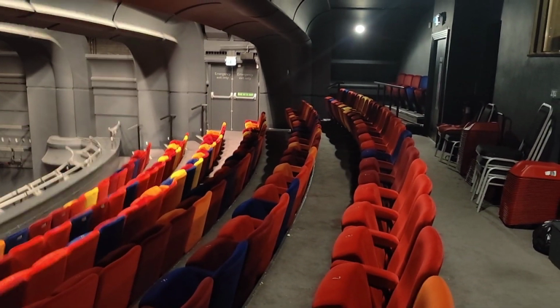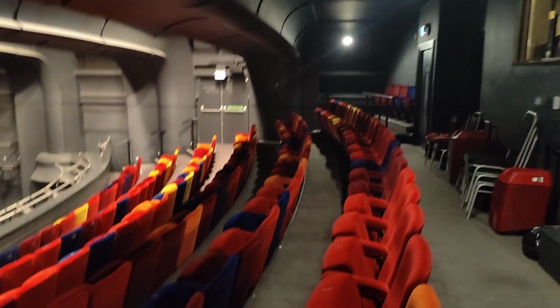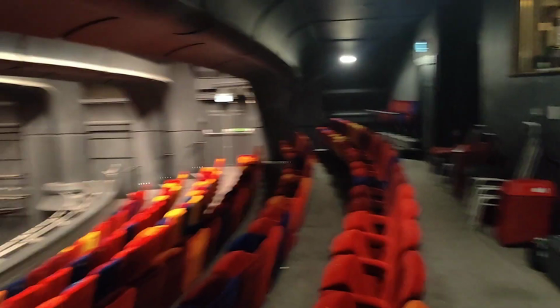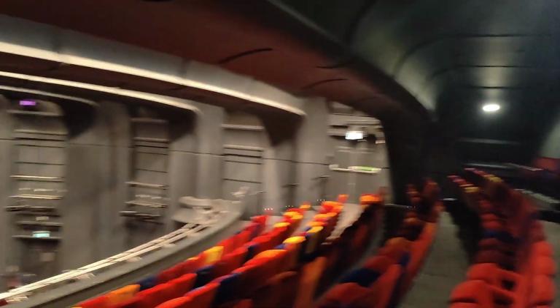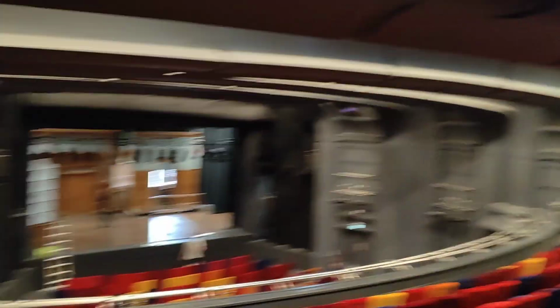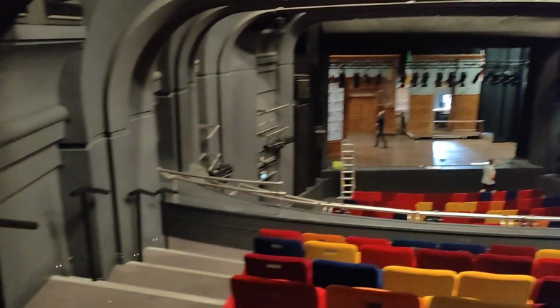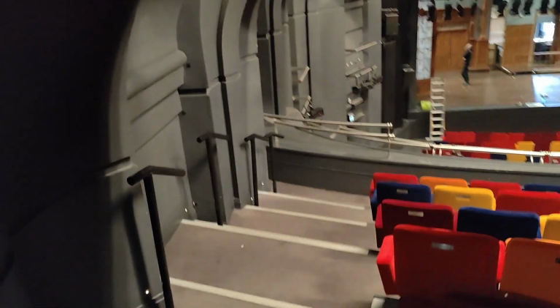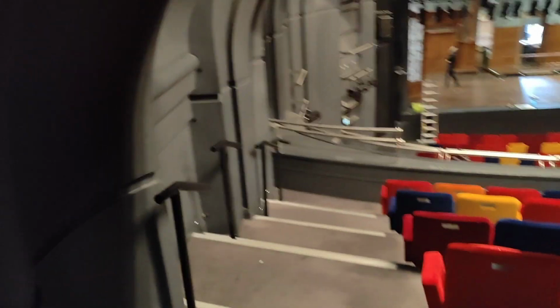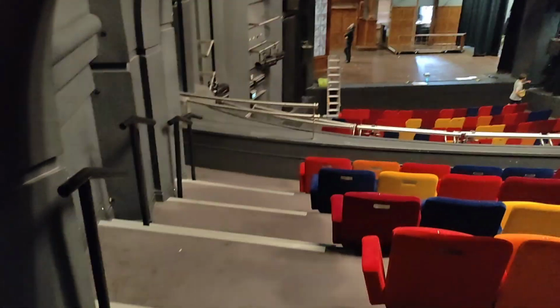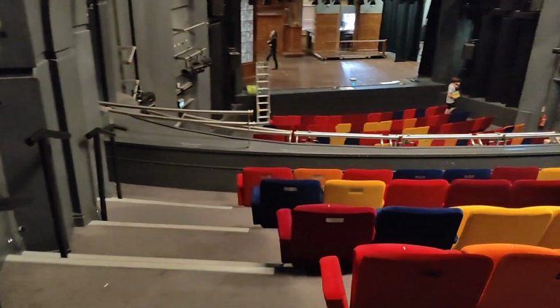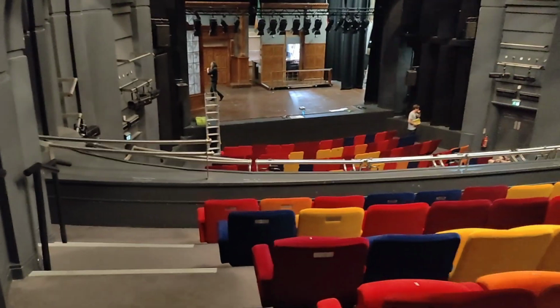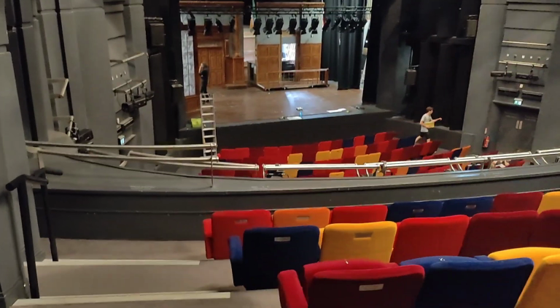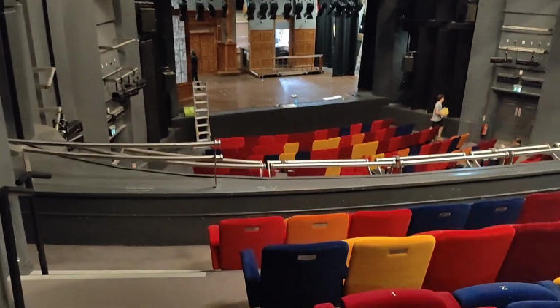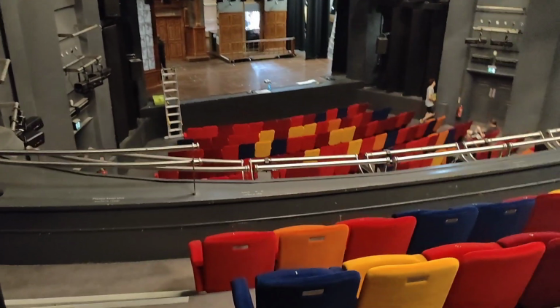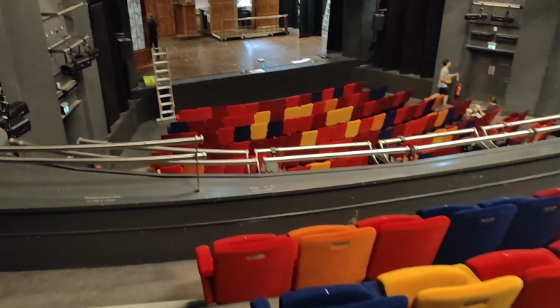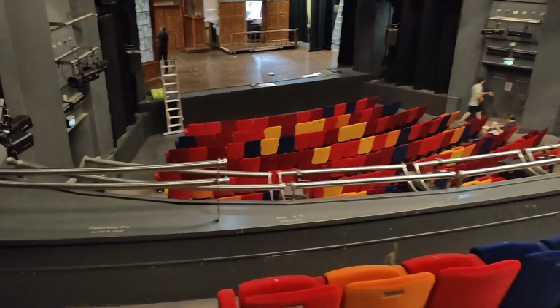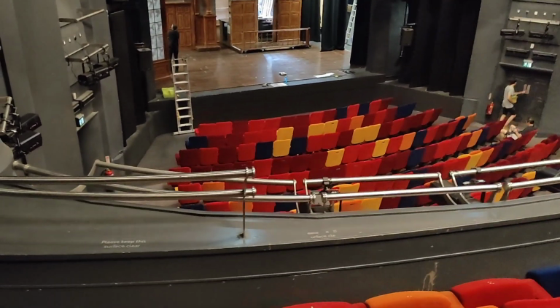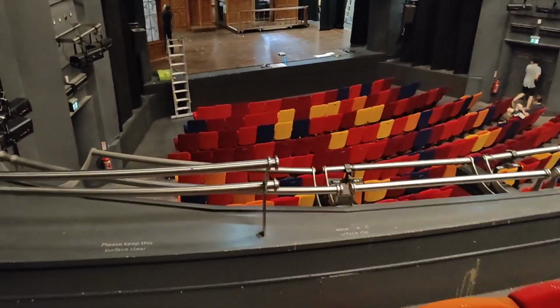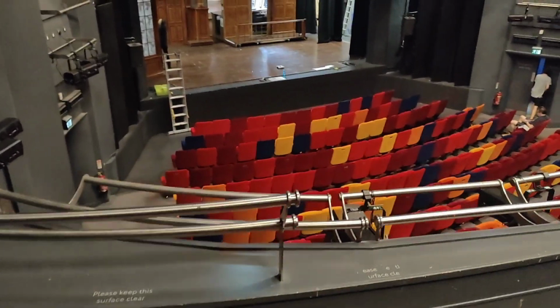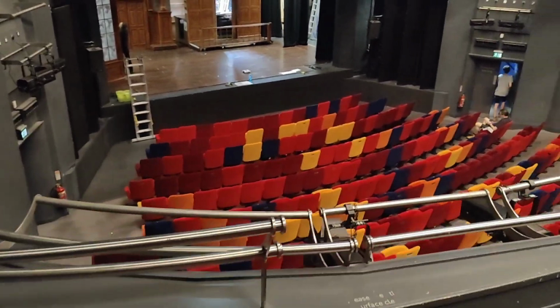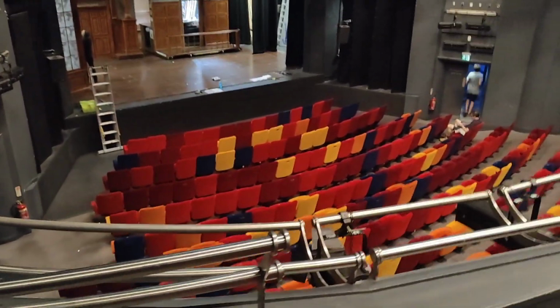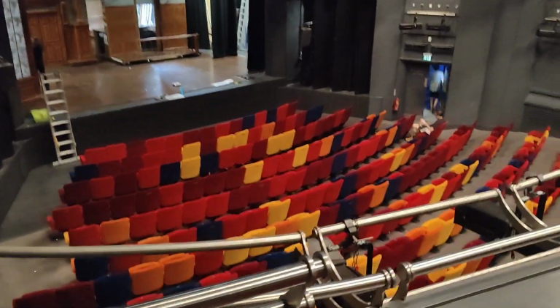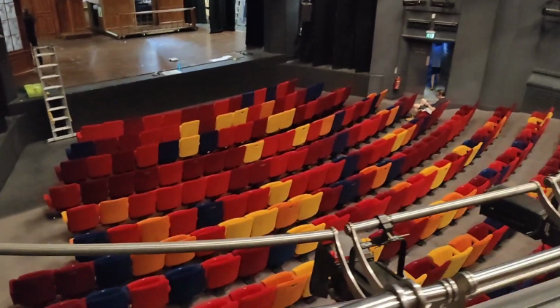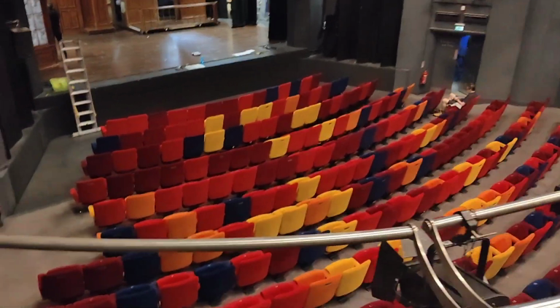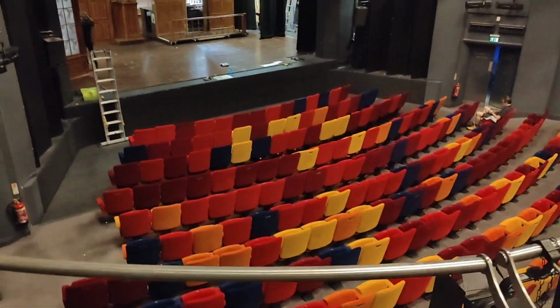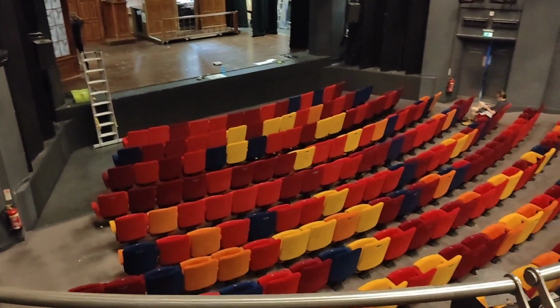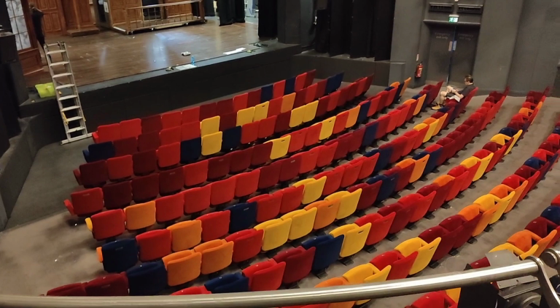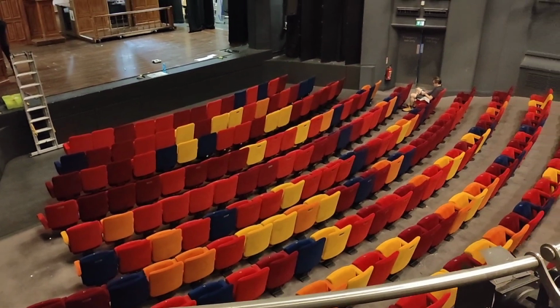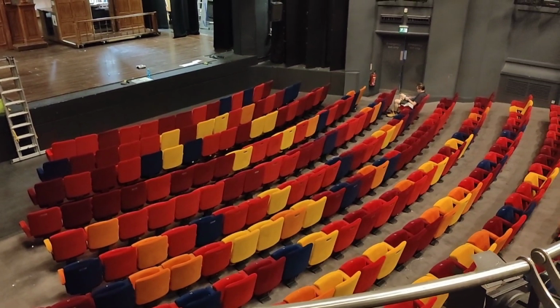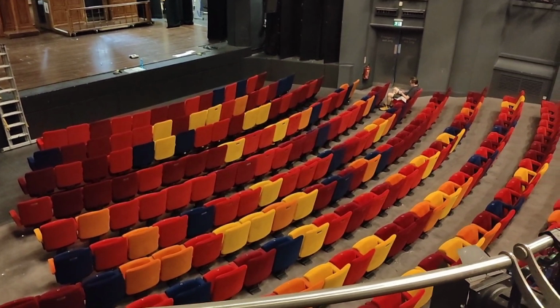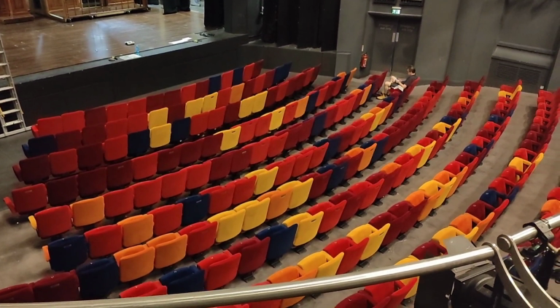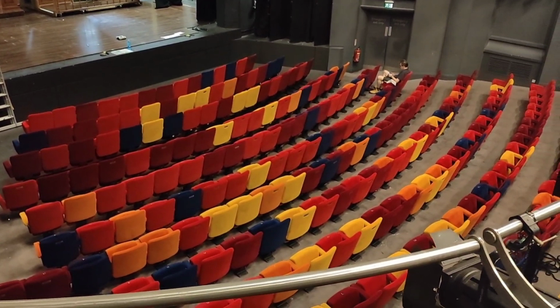Let's go and pretend I don't get vertigo — go down to the front. Oh yes, a tea break coming on — some very wise people. There's the stalls, Continental Playhouse.